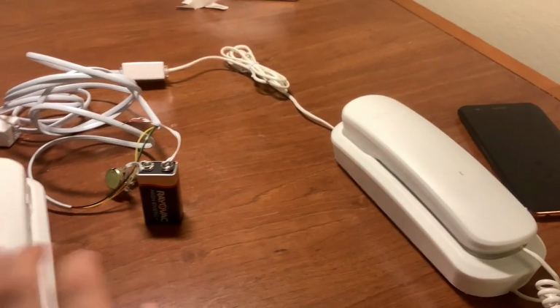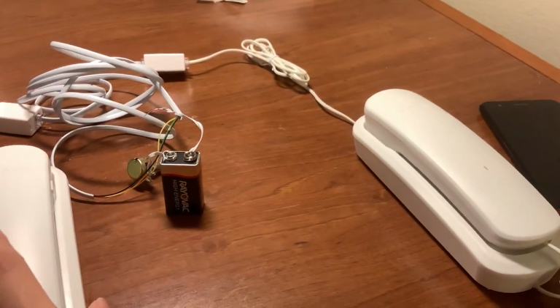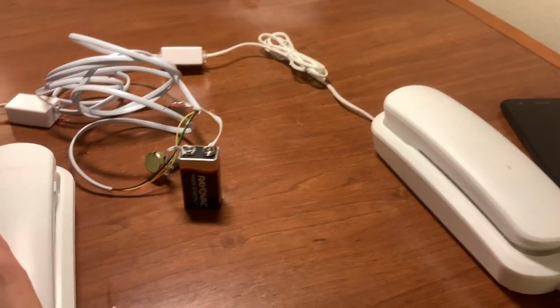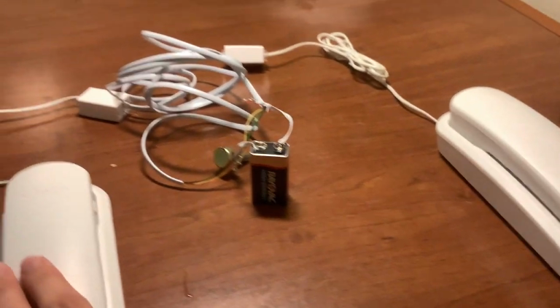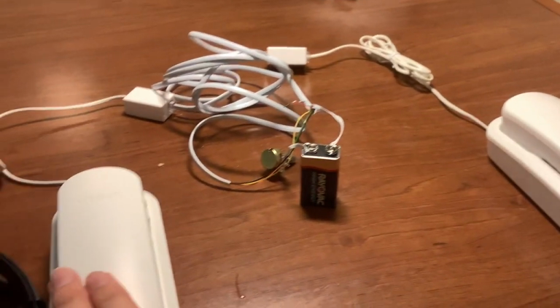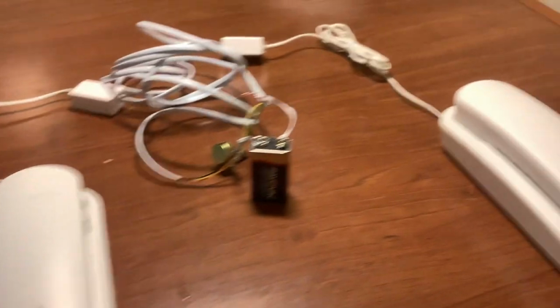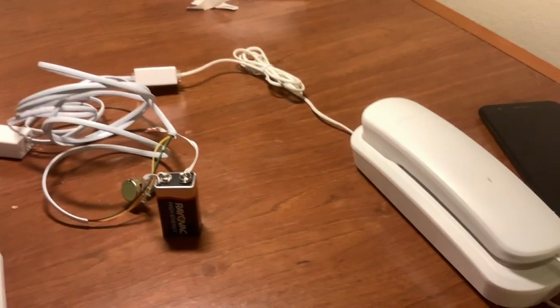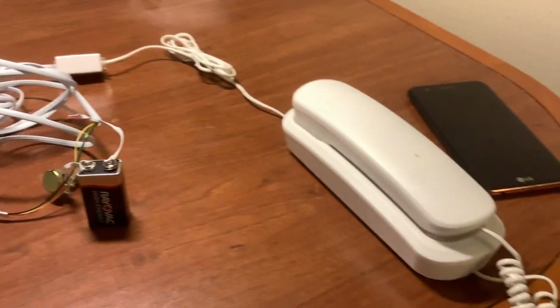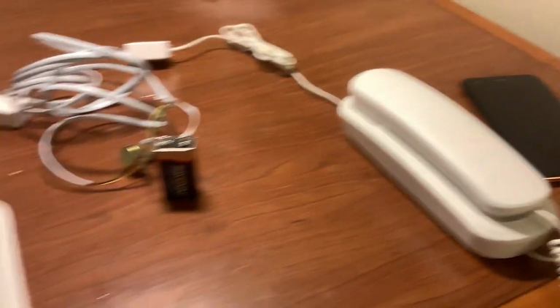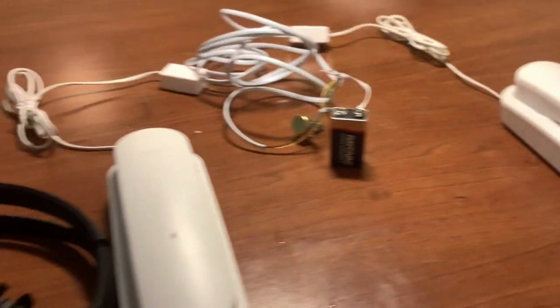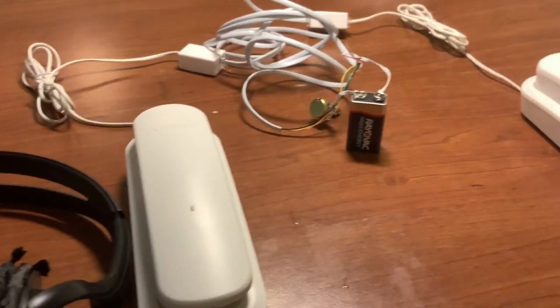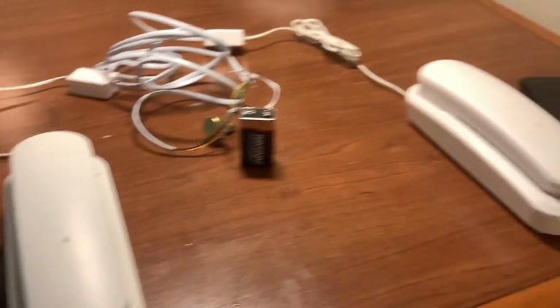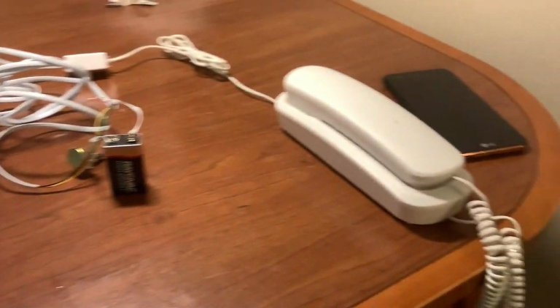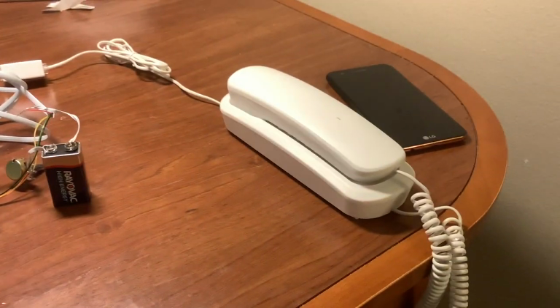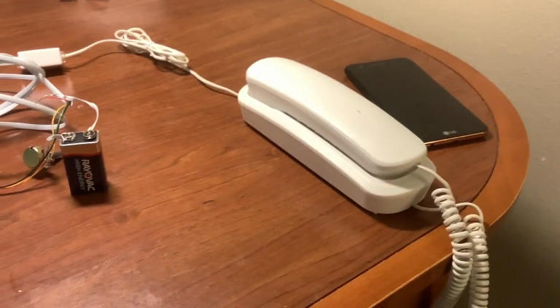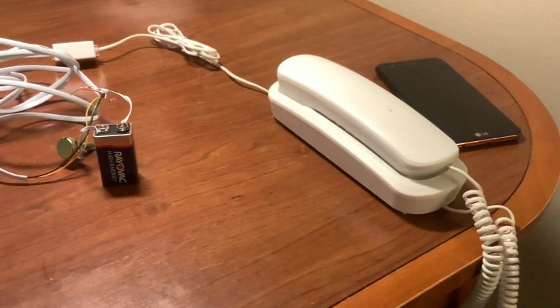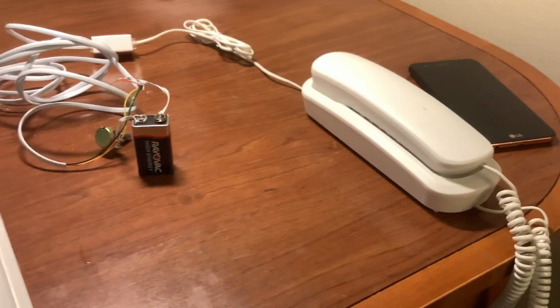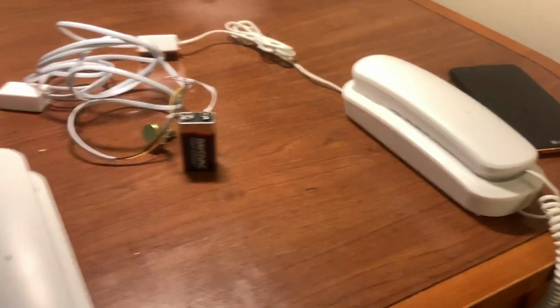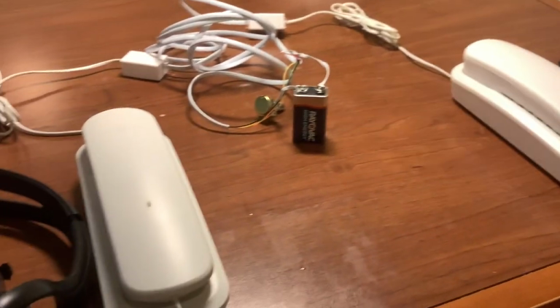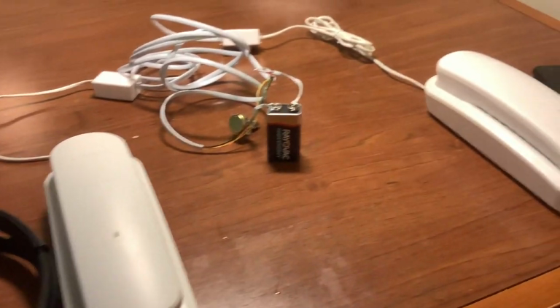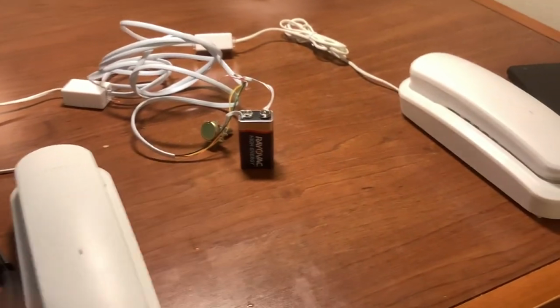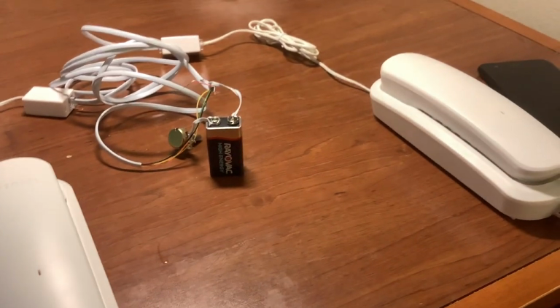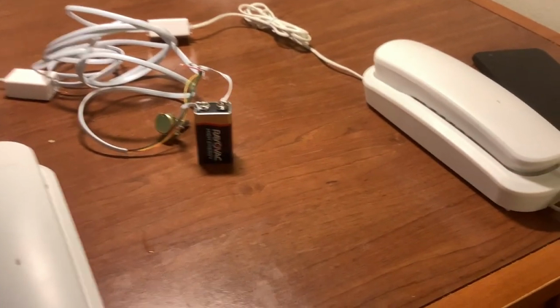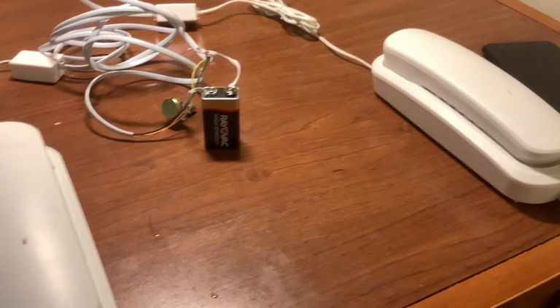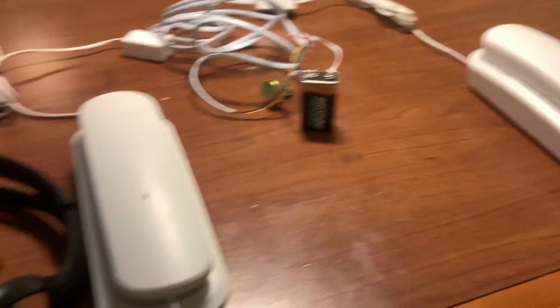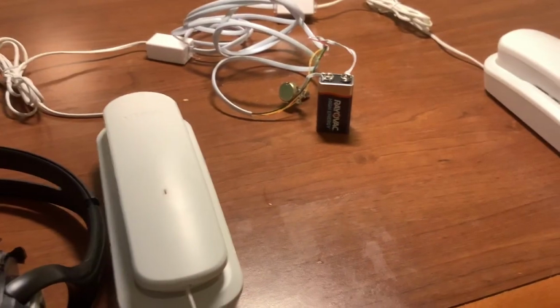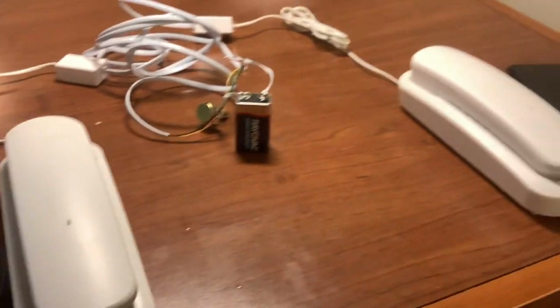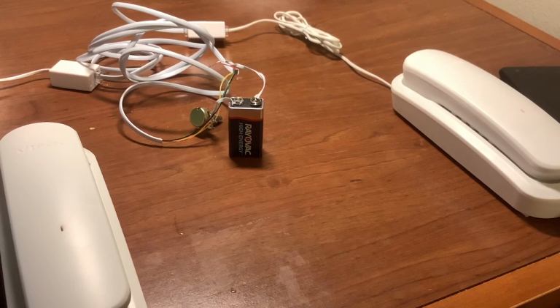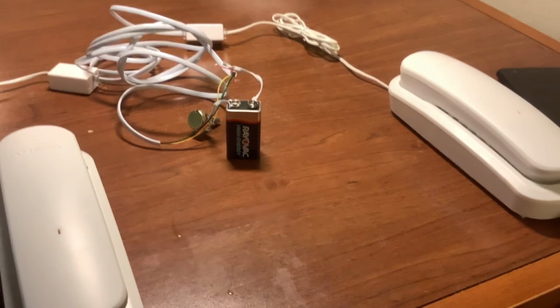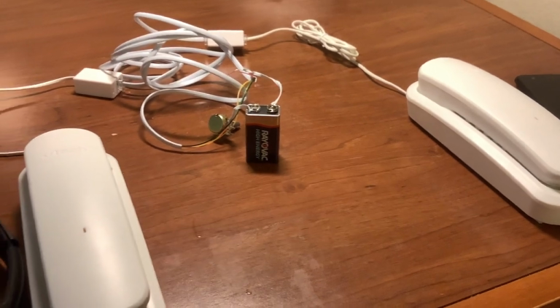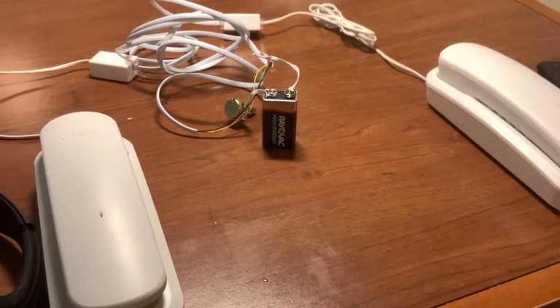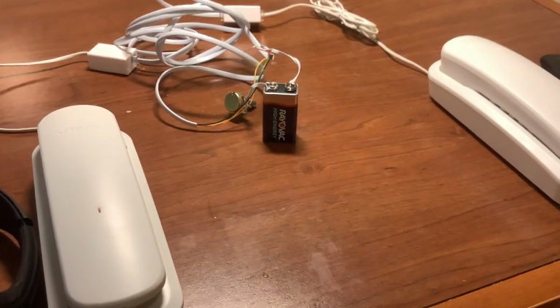I also want to make a network system. Right now these two phones are just connected to each other whether you like it or not. What I could do is introduce a third phone and have a switching system. But for right now we're just going to demonstrate the capabilities of the system.